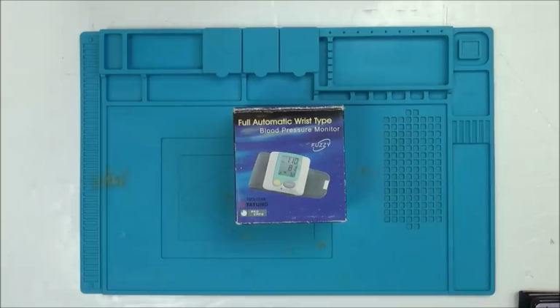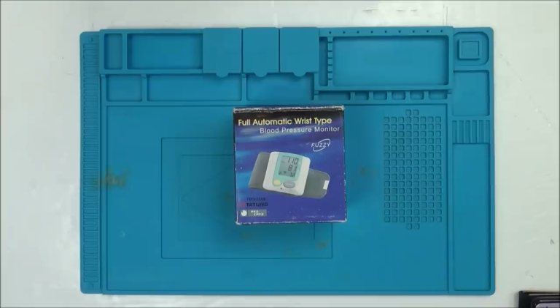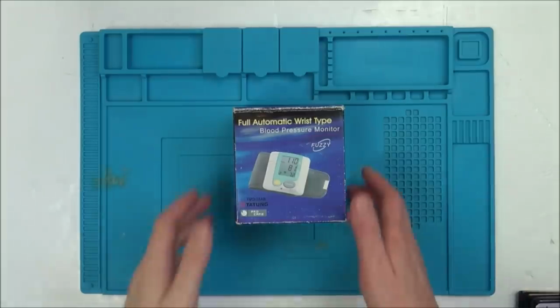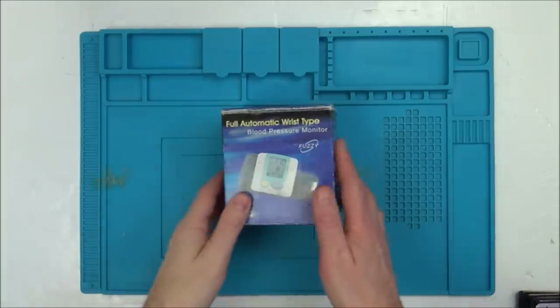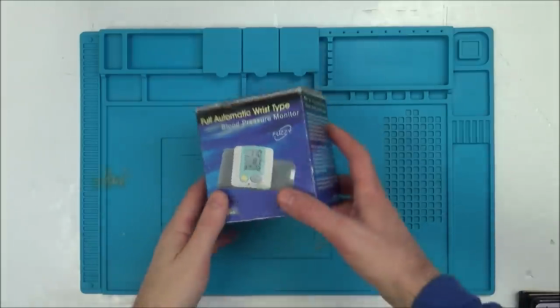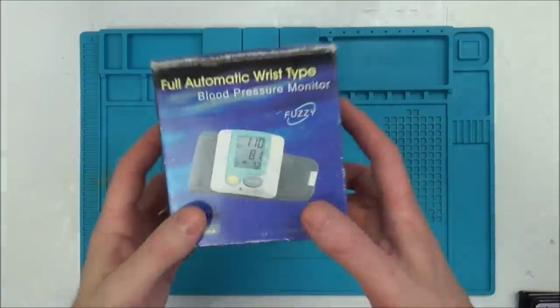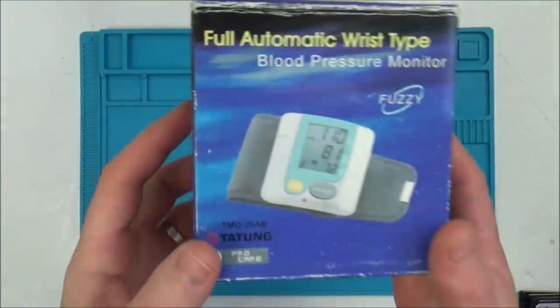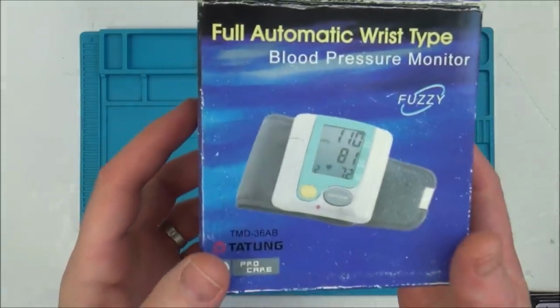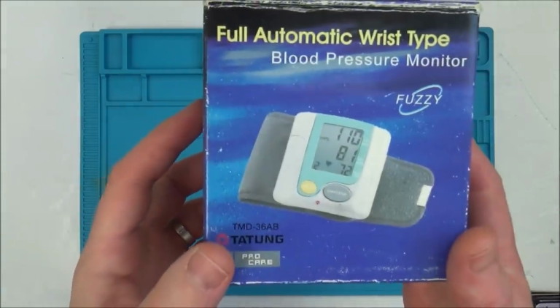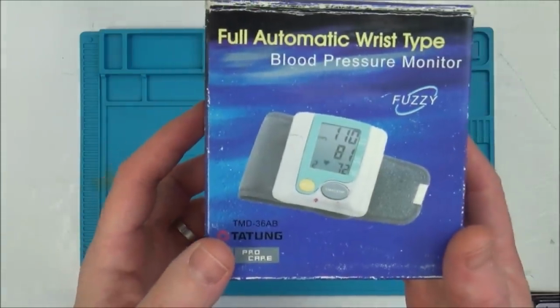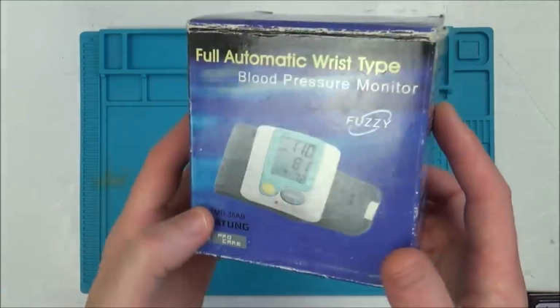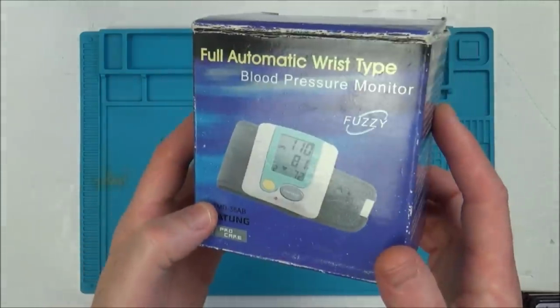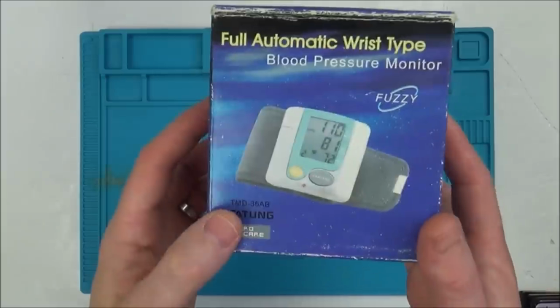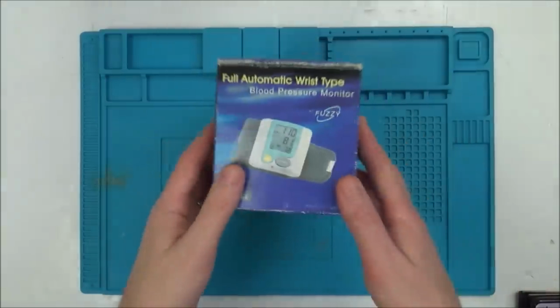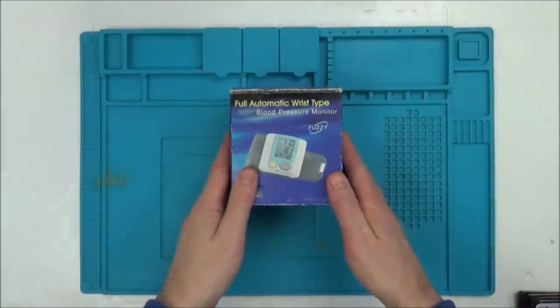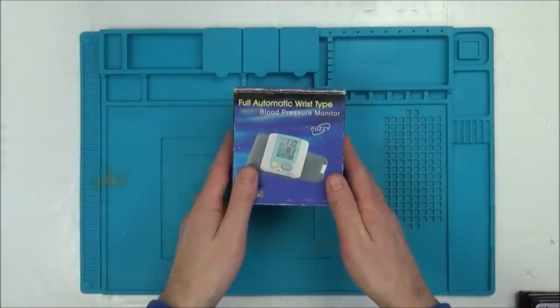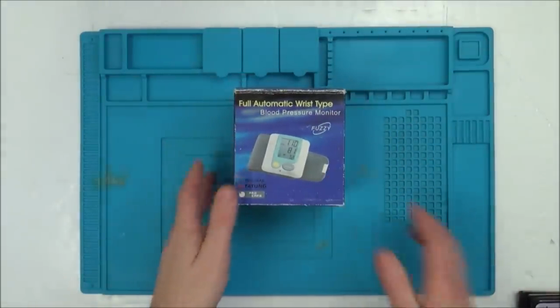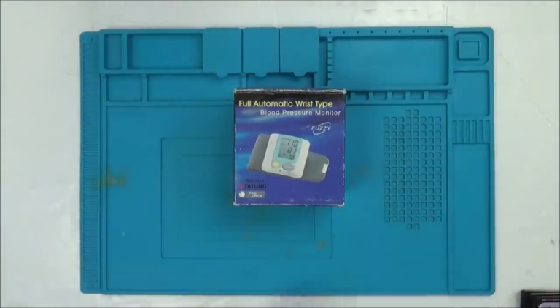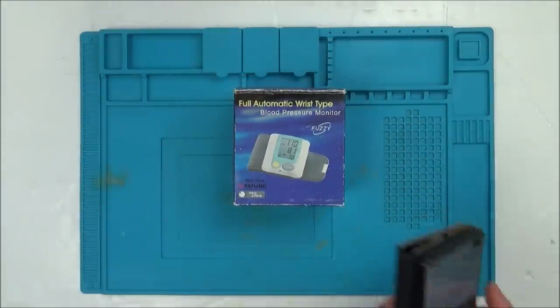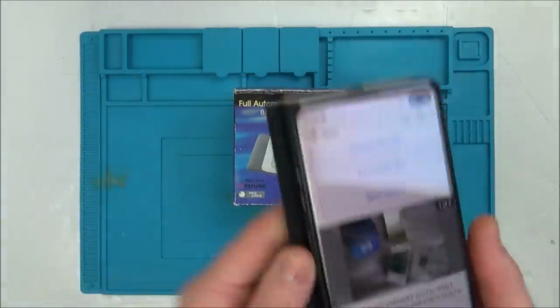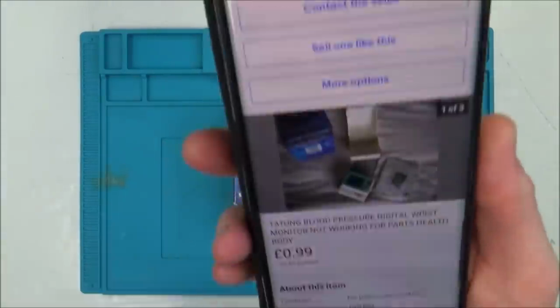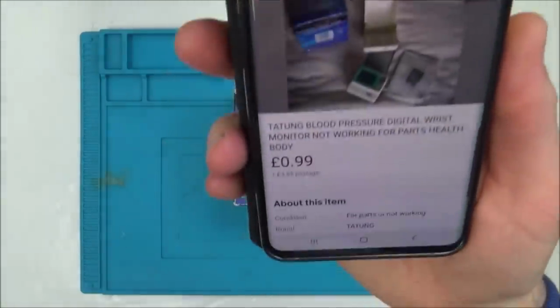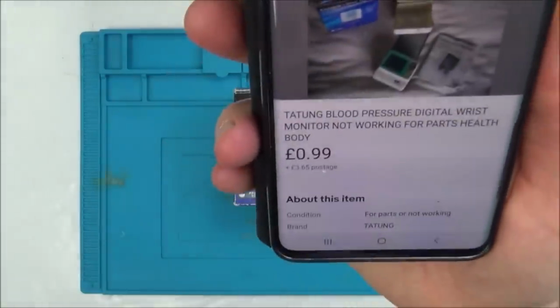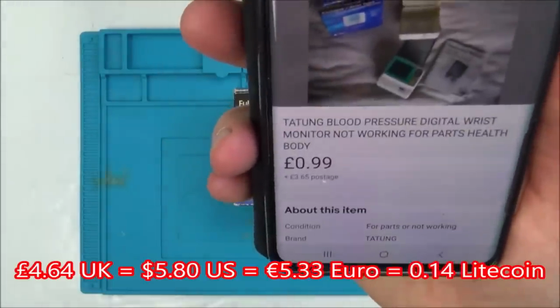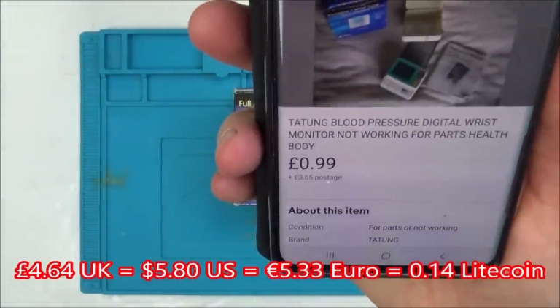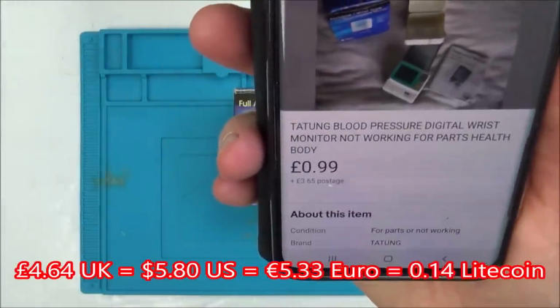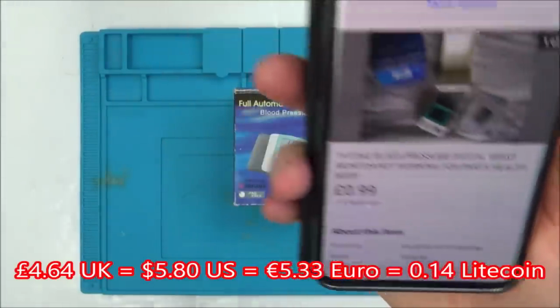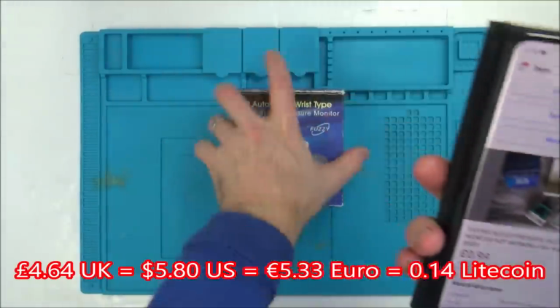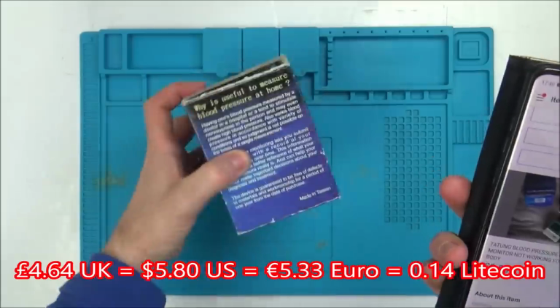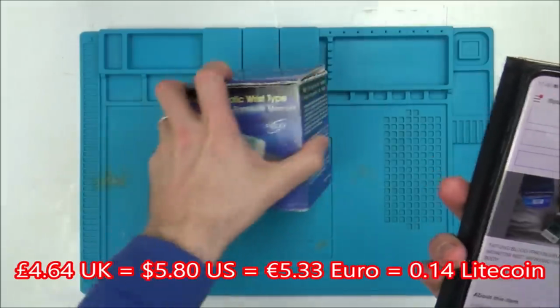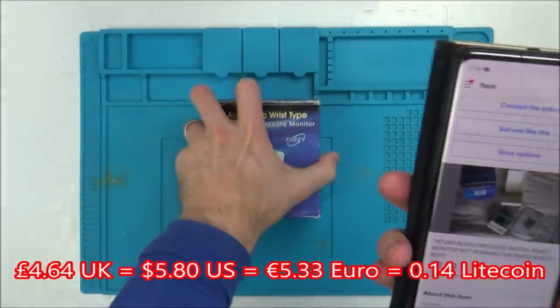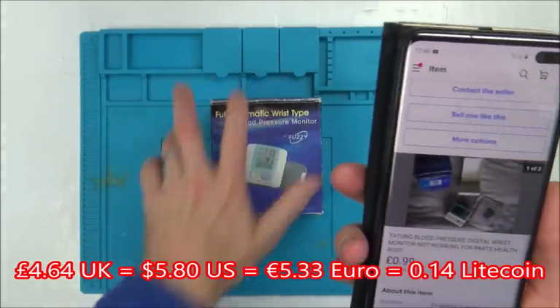Hi there, my name is Vince from mymakefence.com and in this video today we're going to try and repair this blood pressure monitor. I got it from eBay, it only cost 99p, but I did have to pay £3.65 for the postage because the box is quite big.